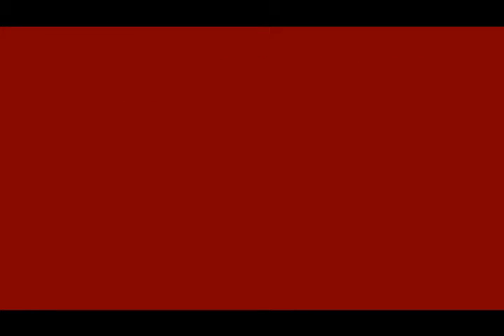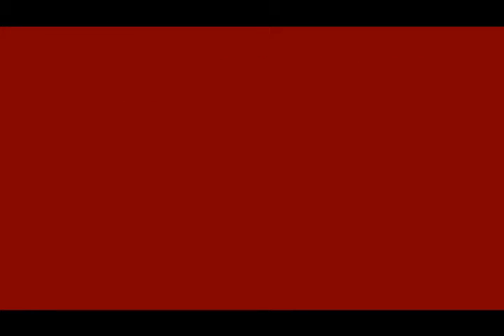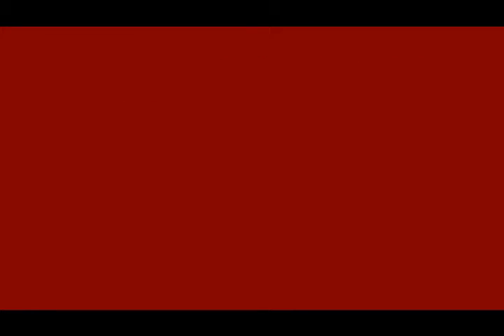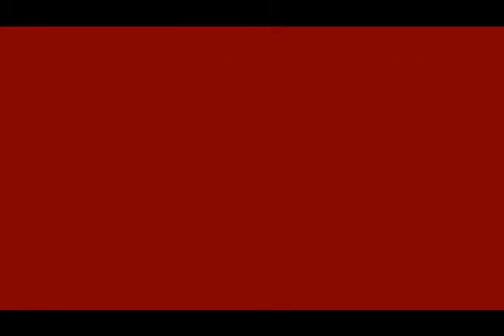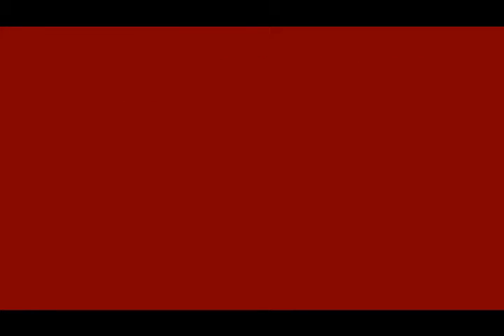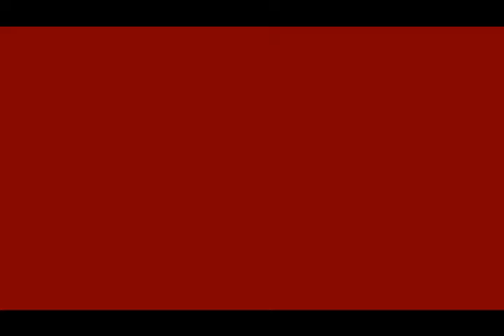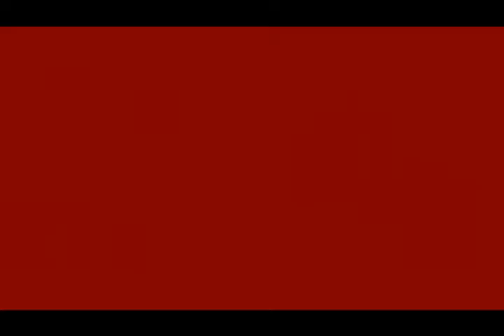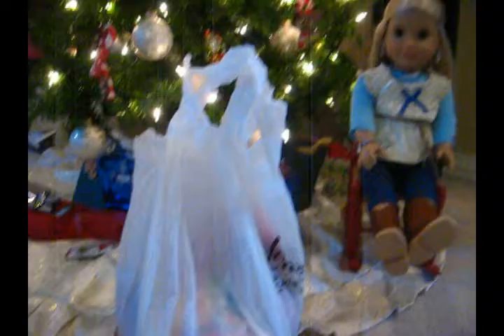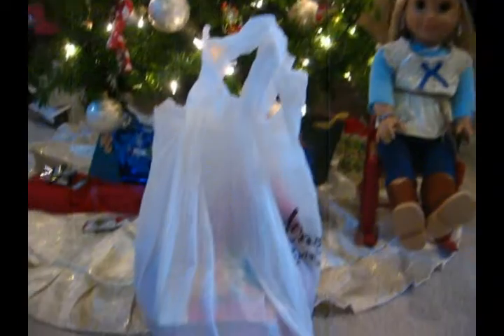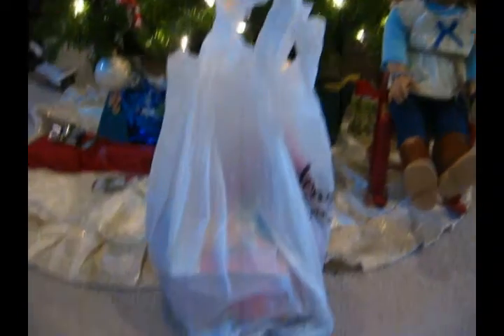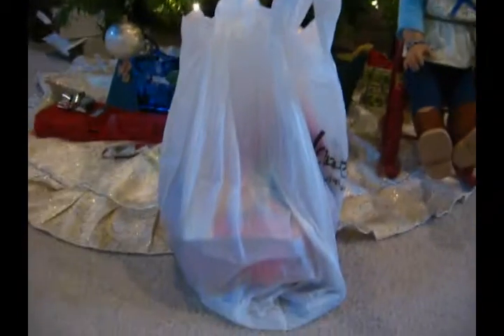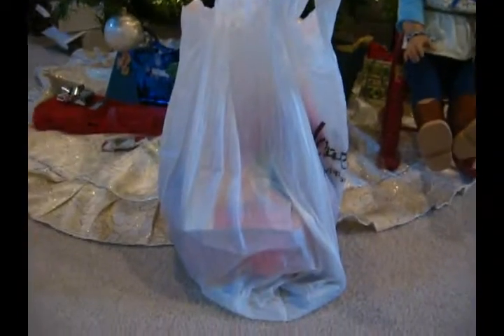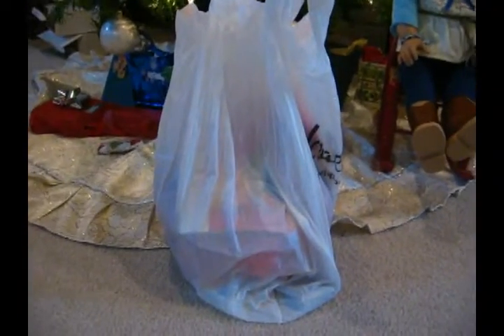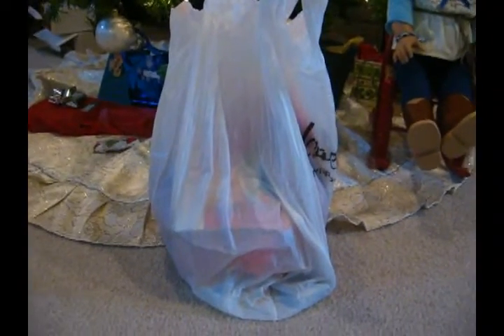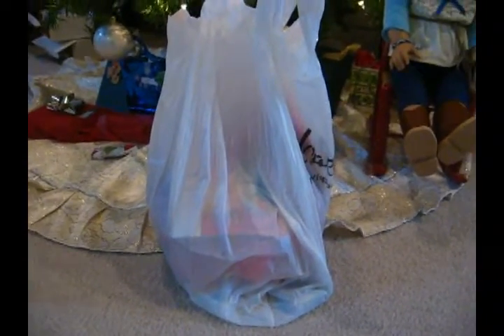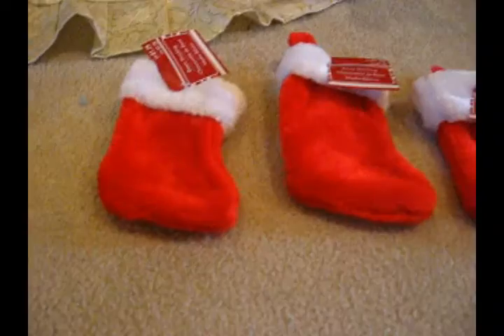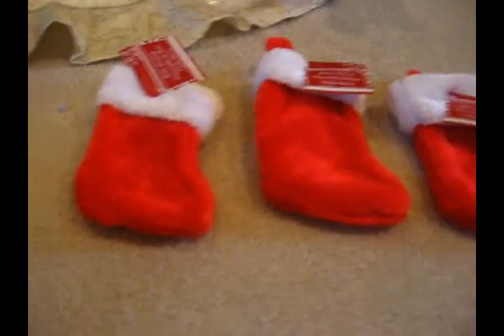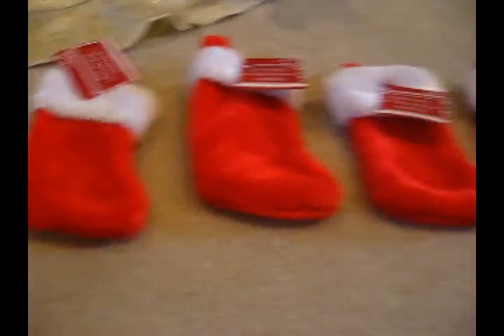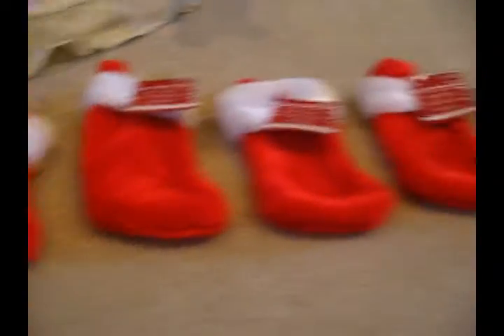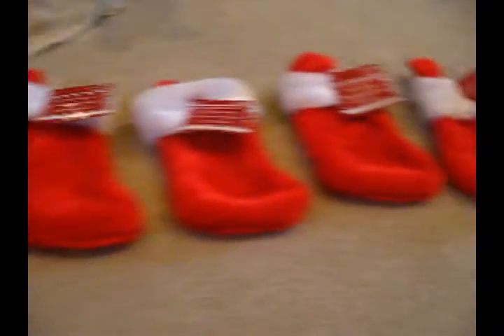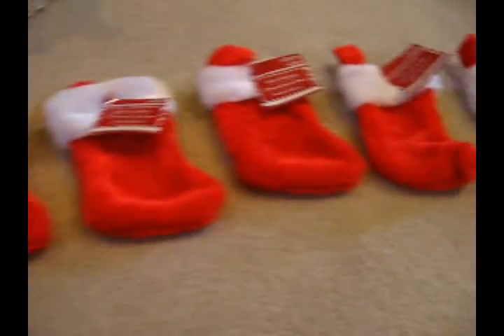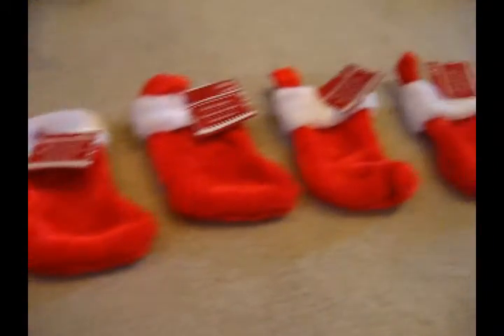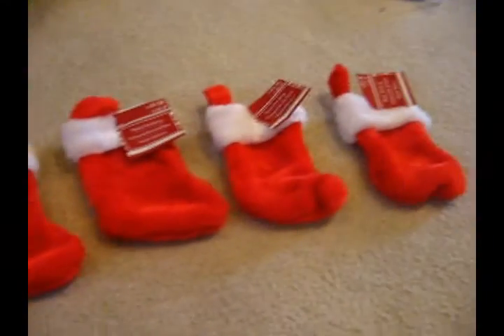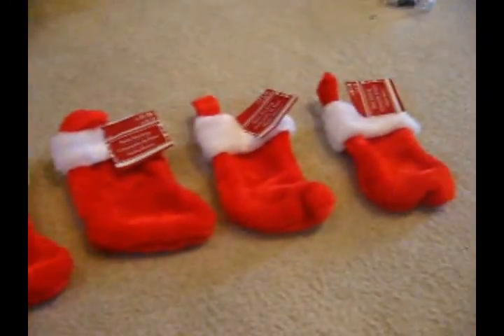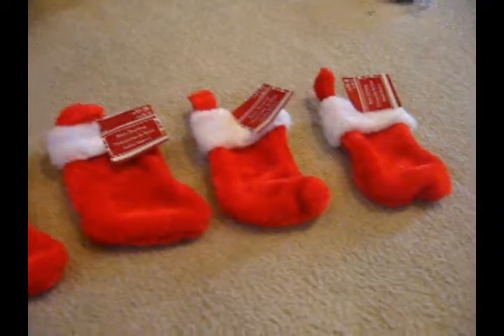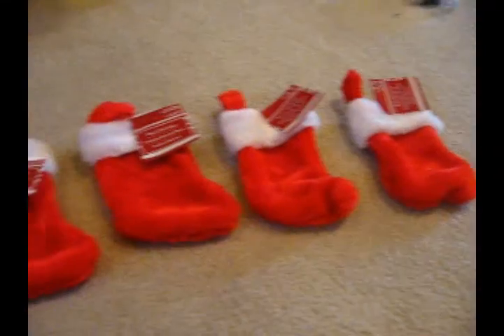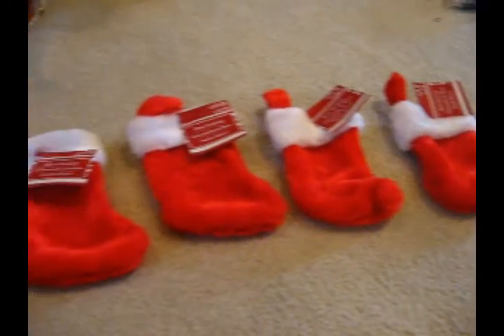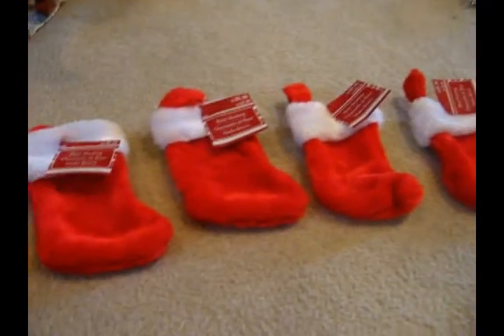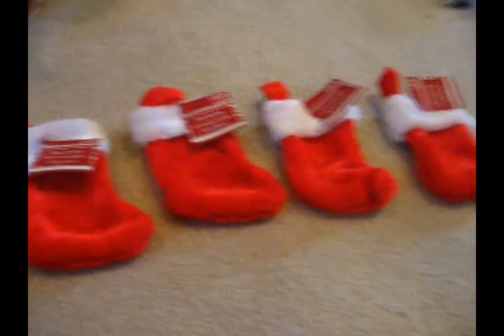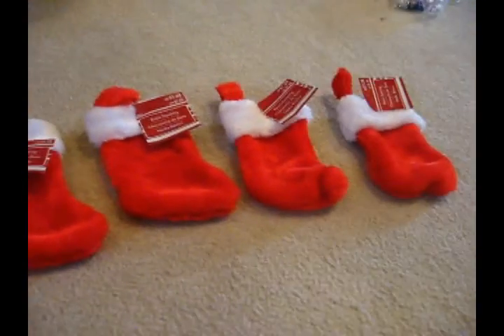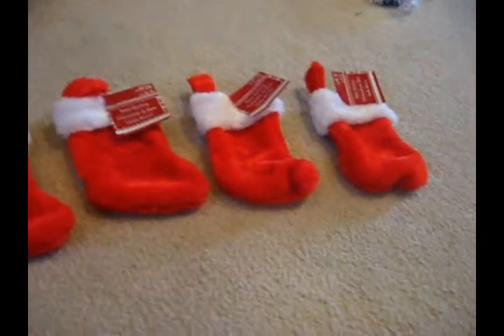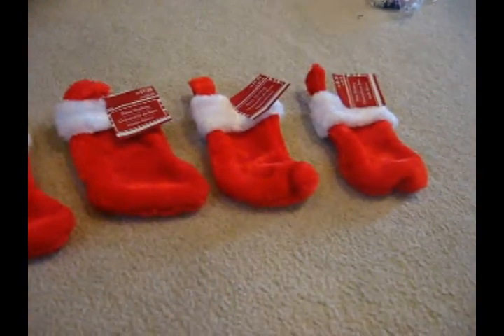Hey everyone, so I got a whole bunch of stuff from Michael's today, so let's get started. I got six Christmas stockings — three of them are for my dolls, and three I'm going to give away.